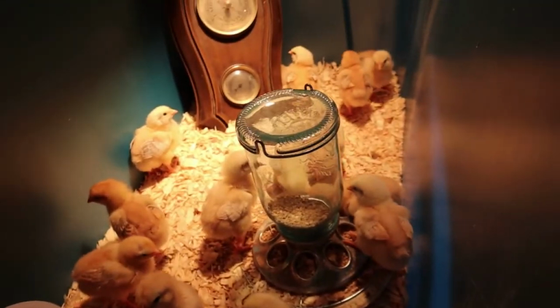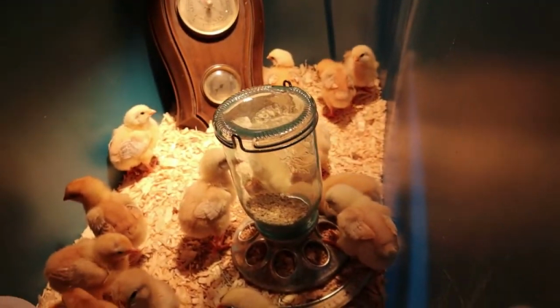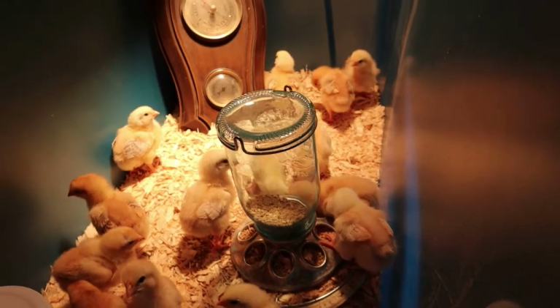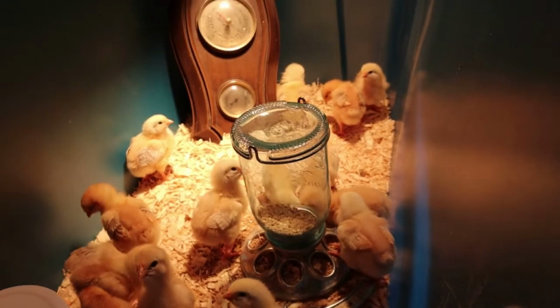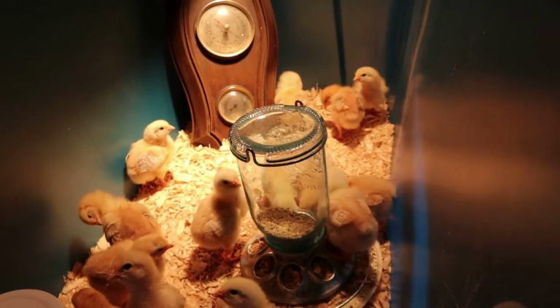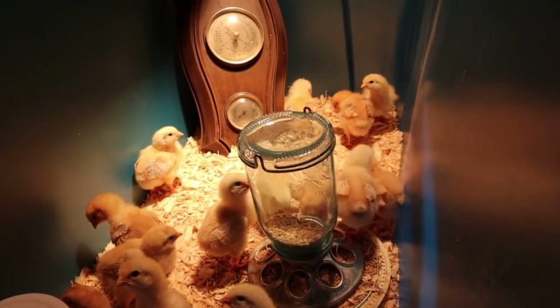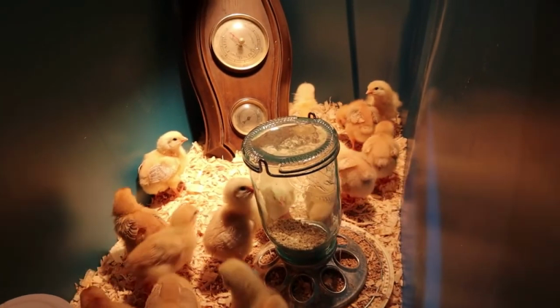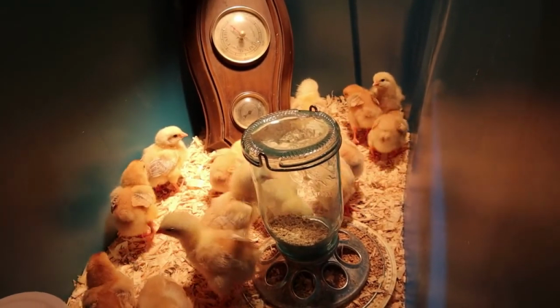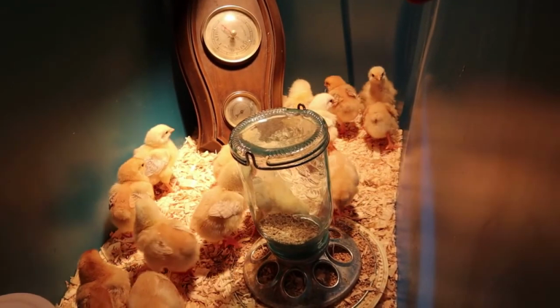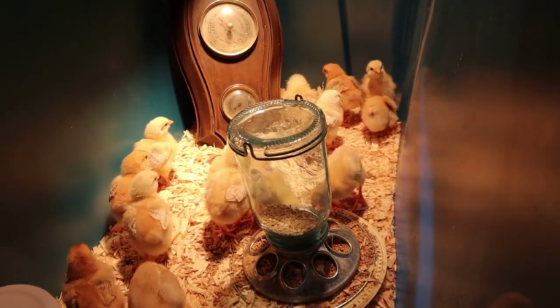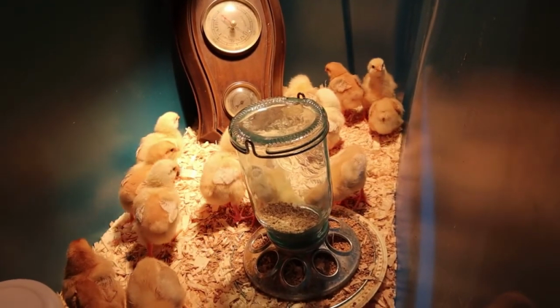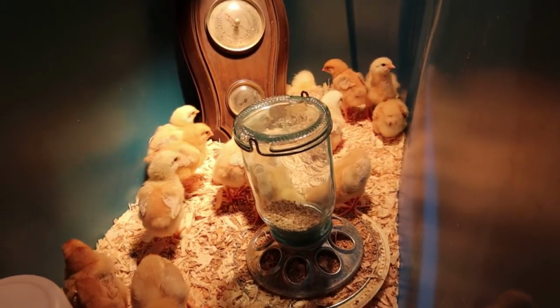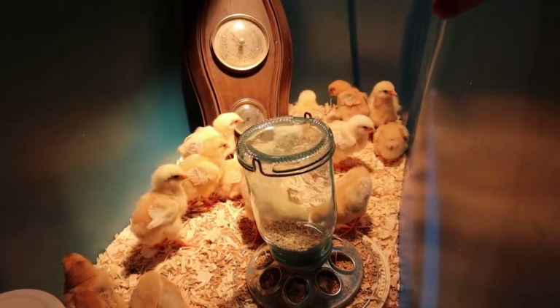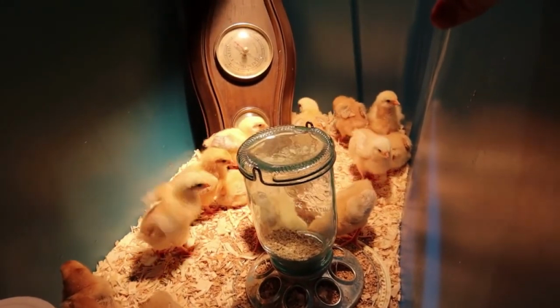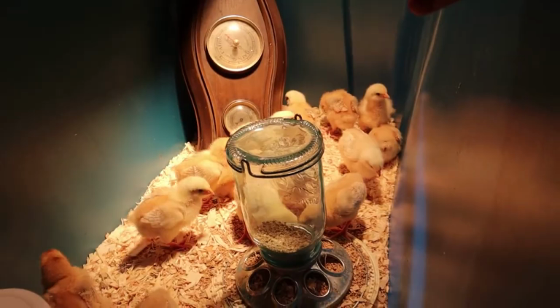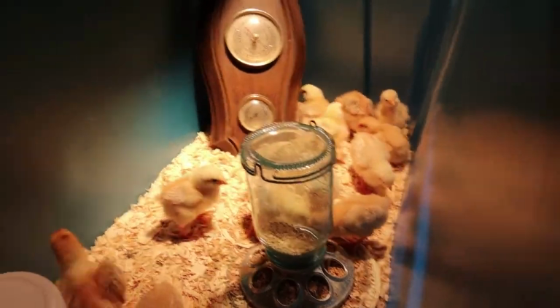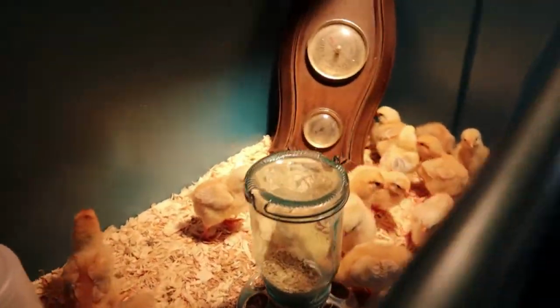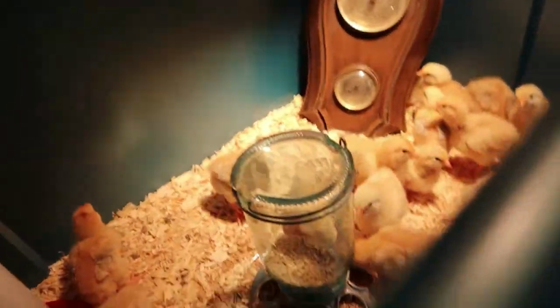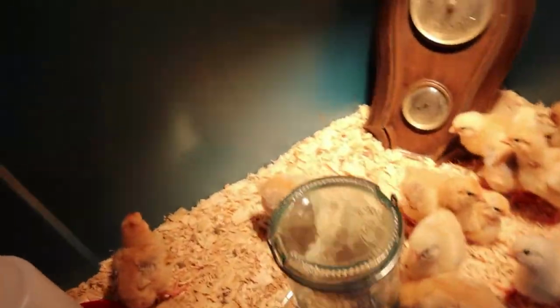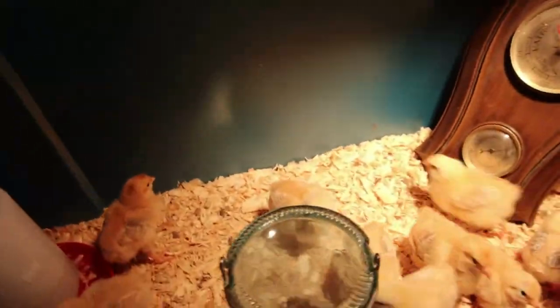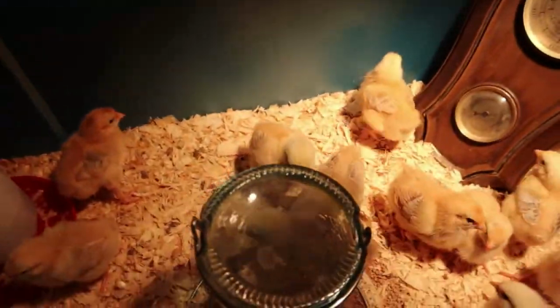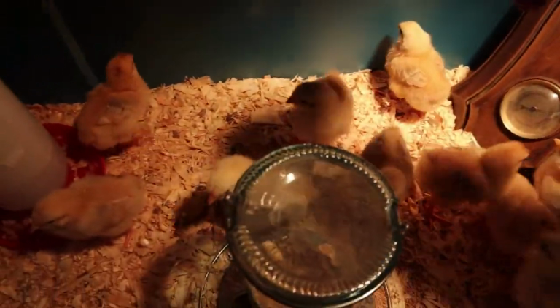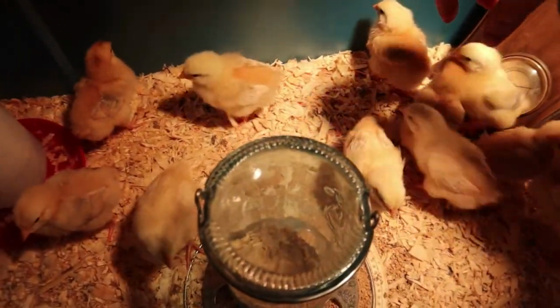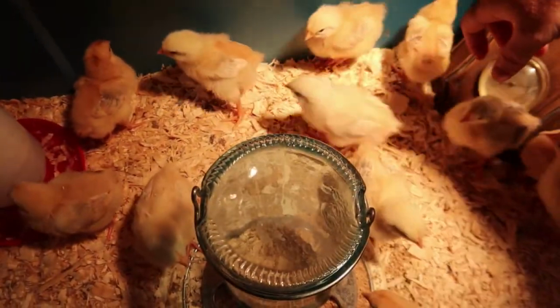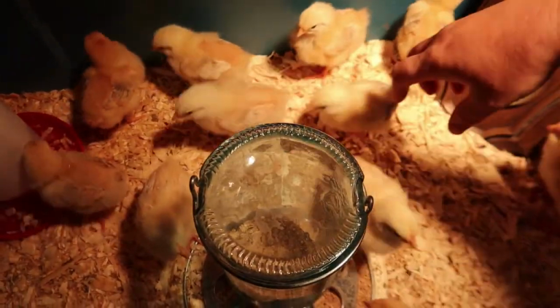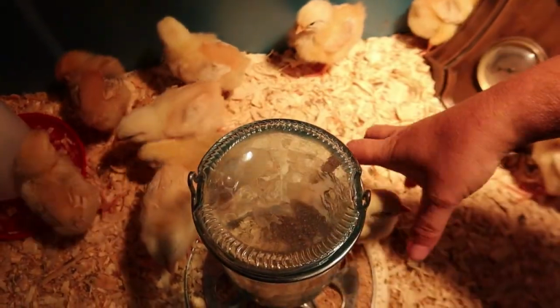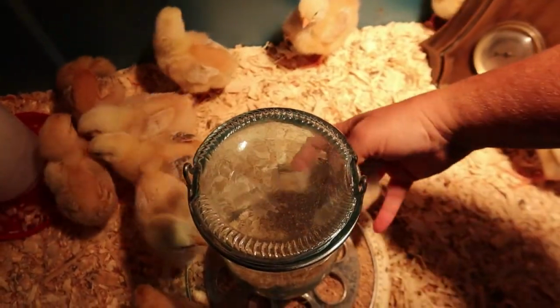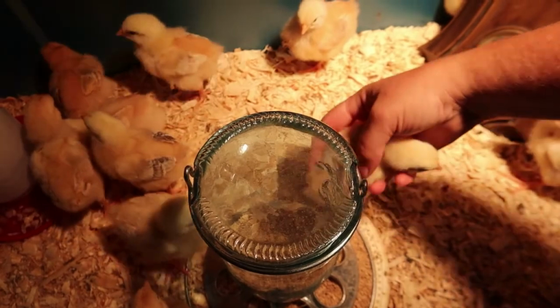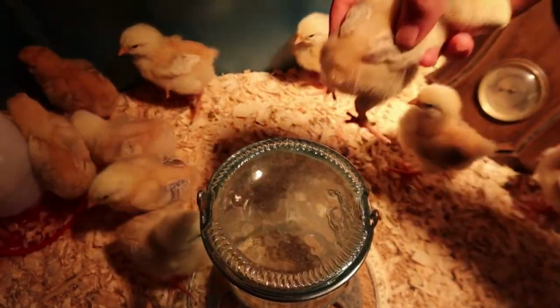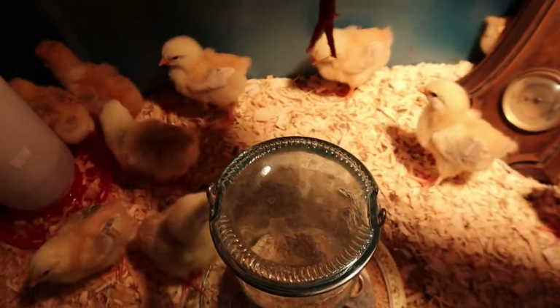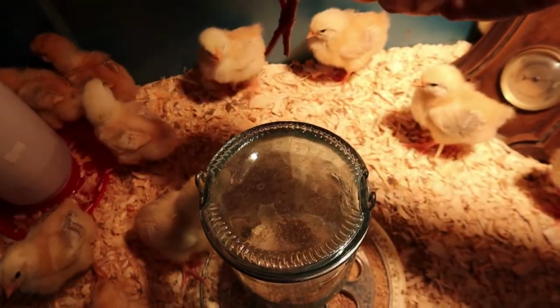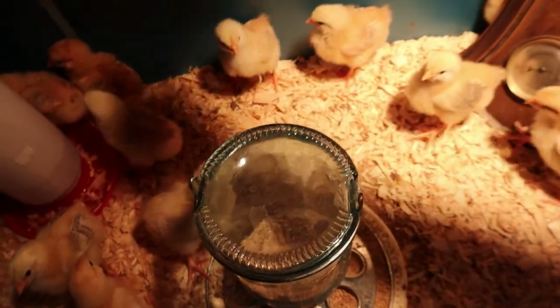So right now this is our setup for the baby chicks. They have more than doubled in size and they're doing so good.